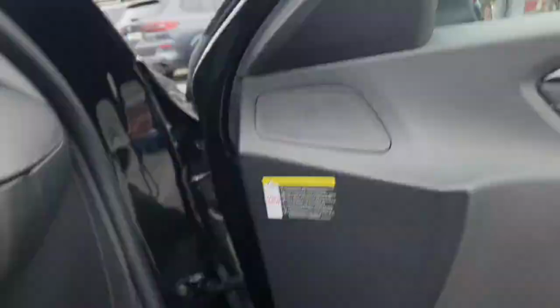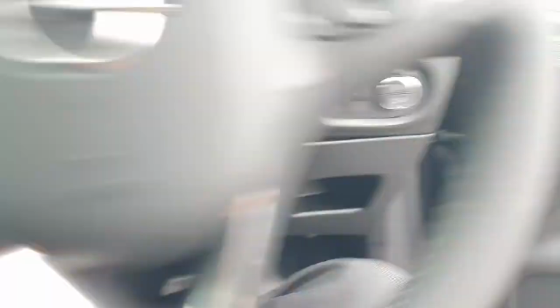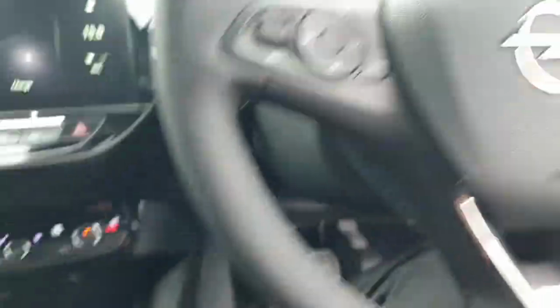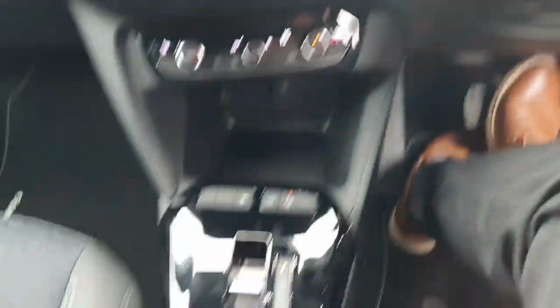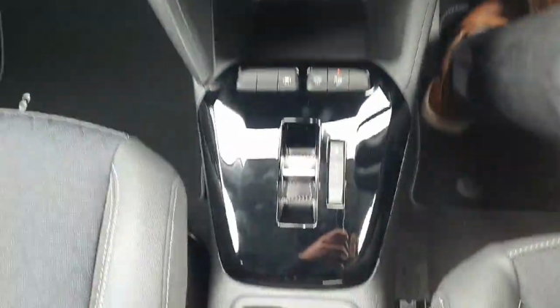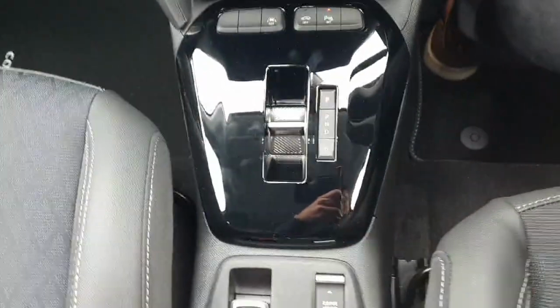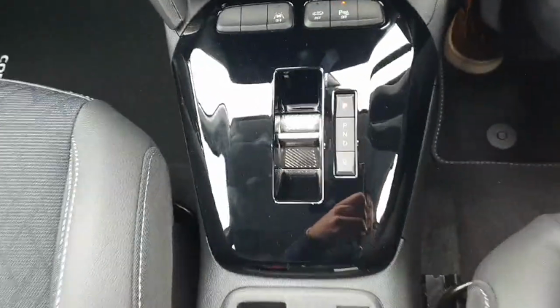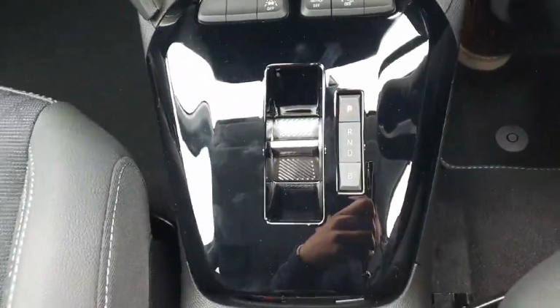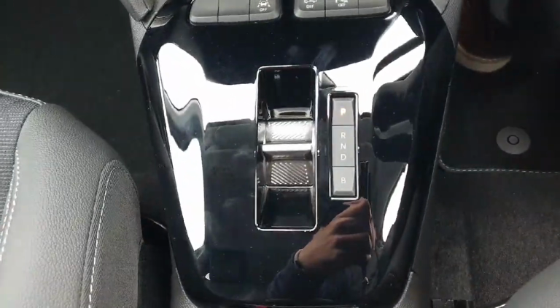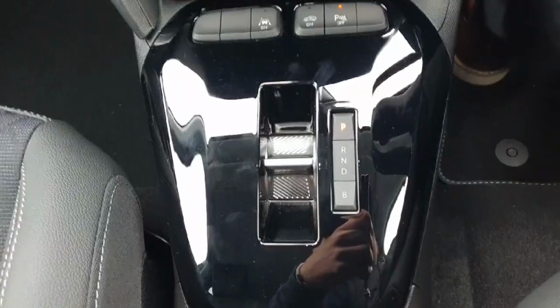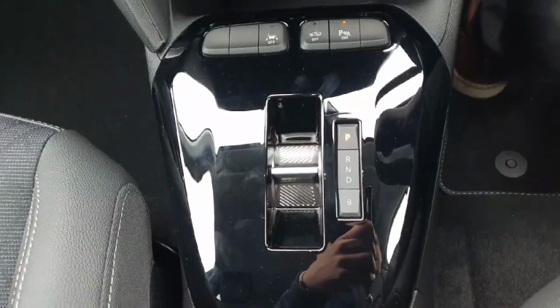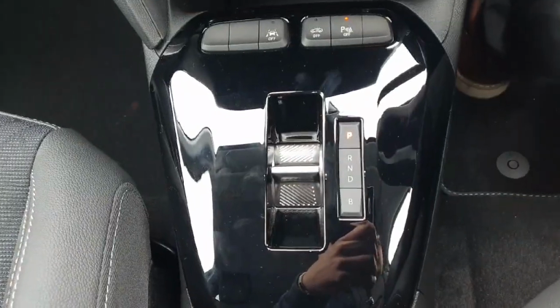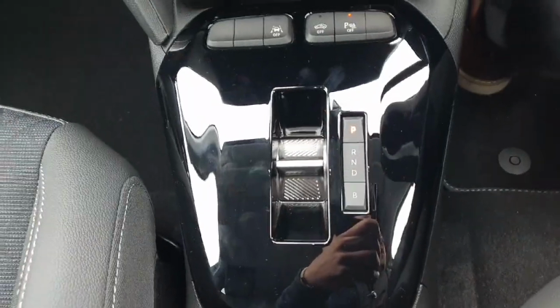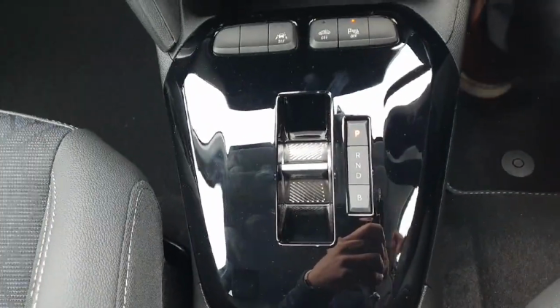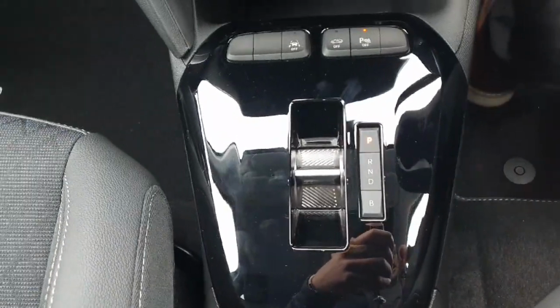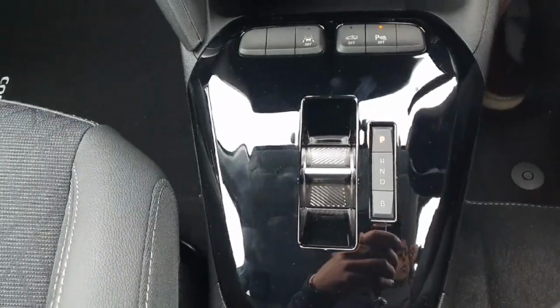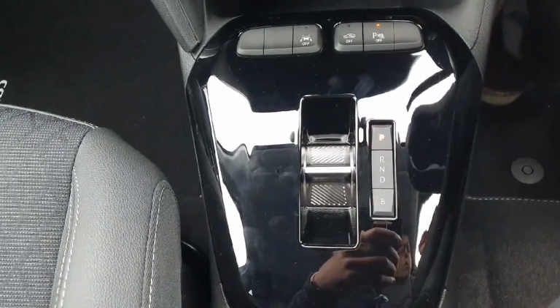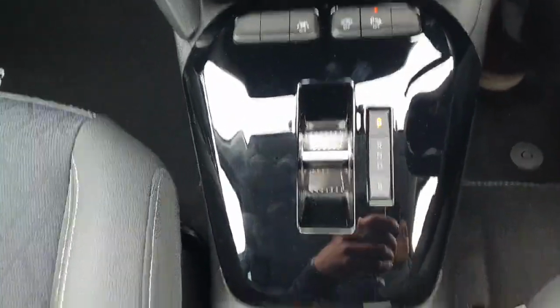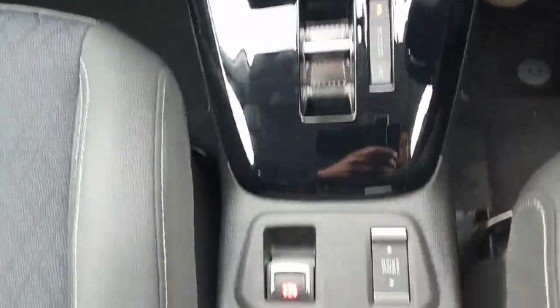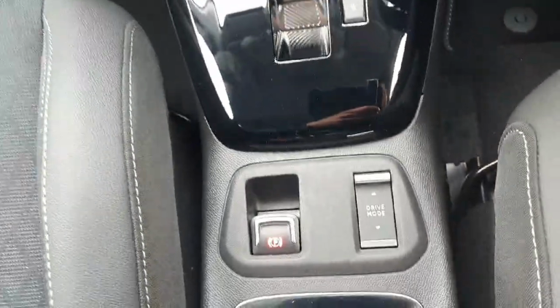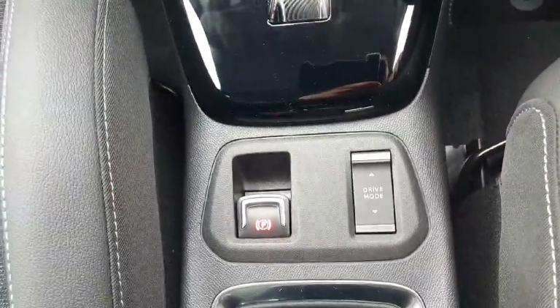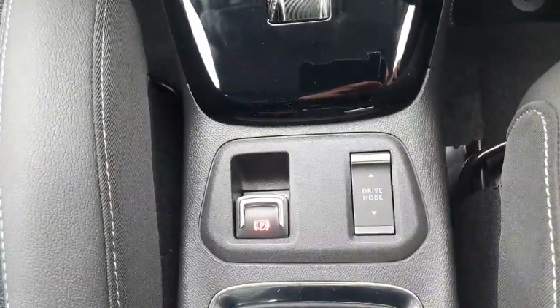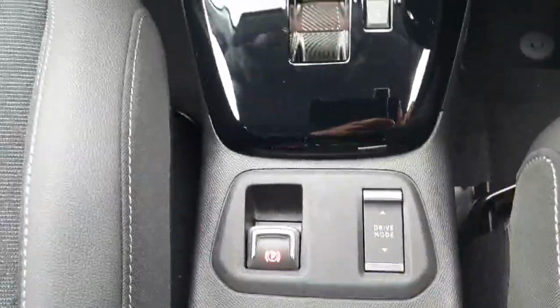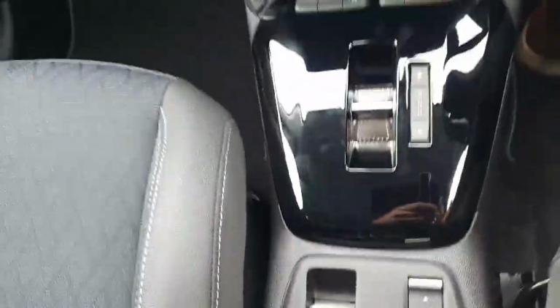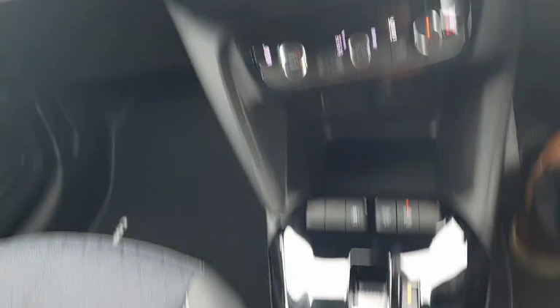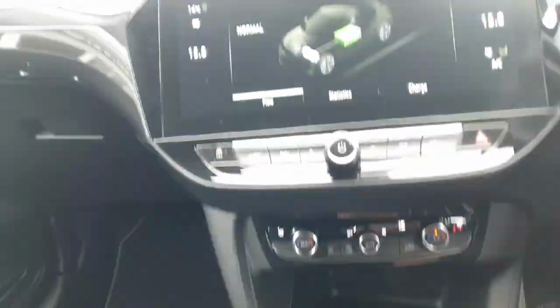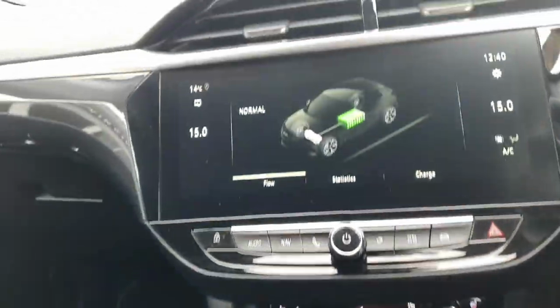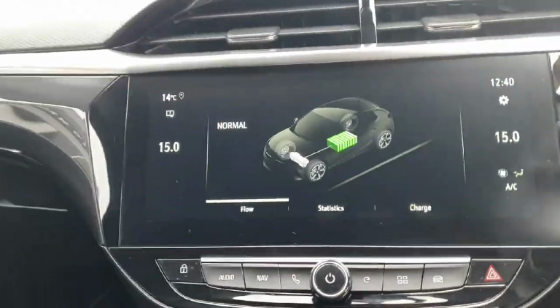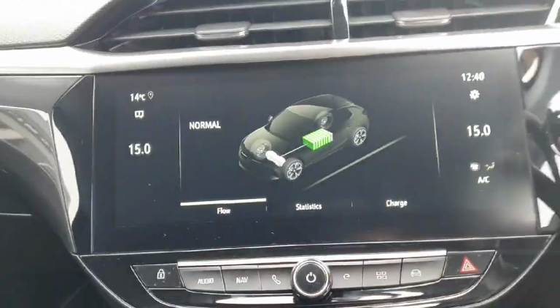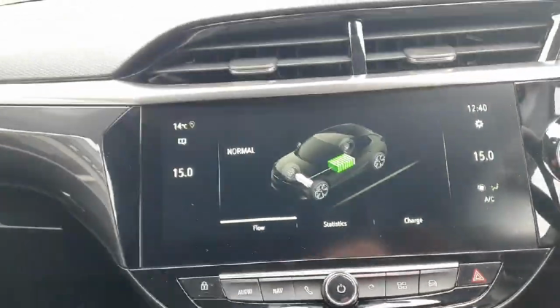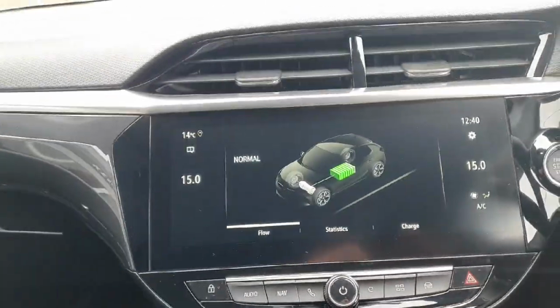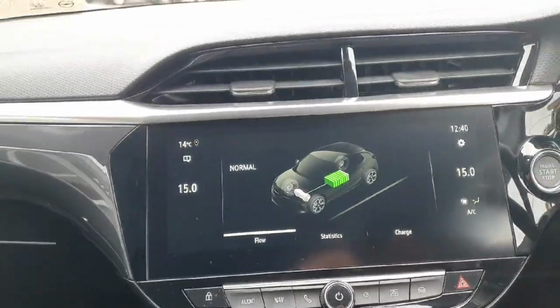Moving into the front — as mentioned, this is the fully electric, fully automatic Opel Corsa E. It's a beautiful drive on the road, with a couple of different driving modes available. Quick look at your front display.